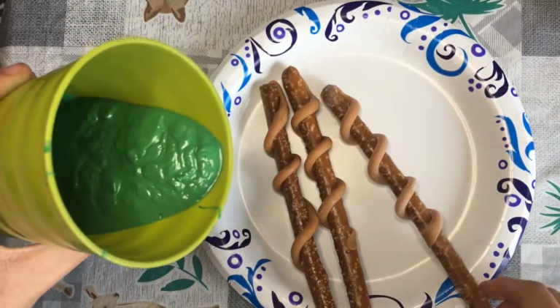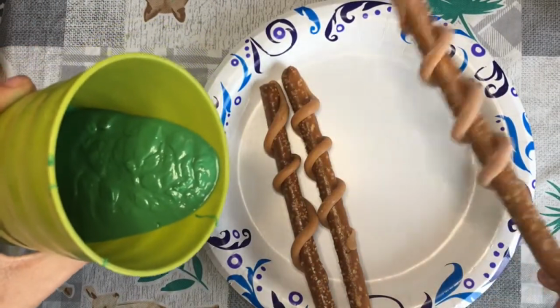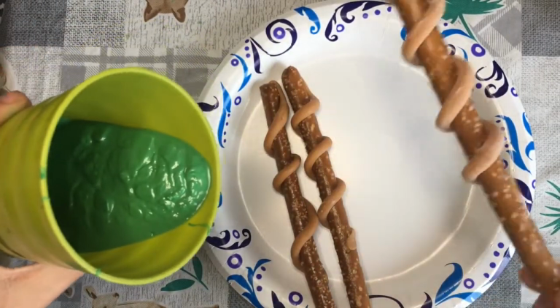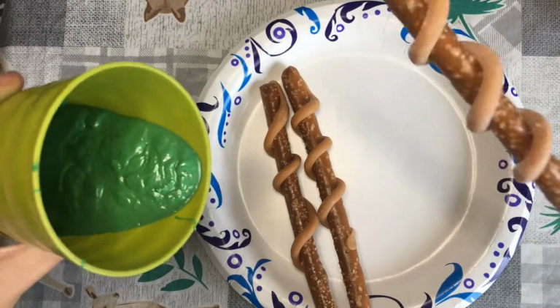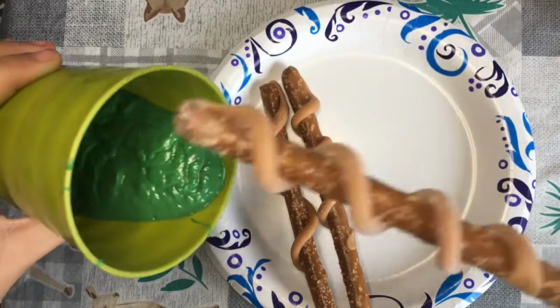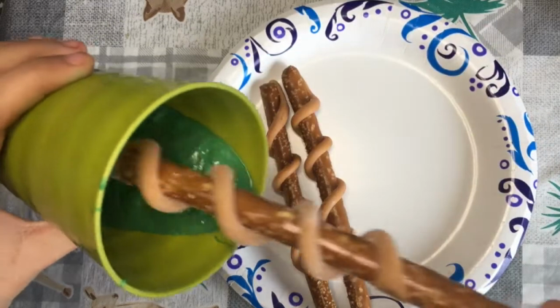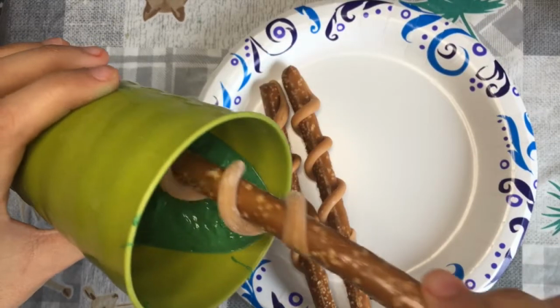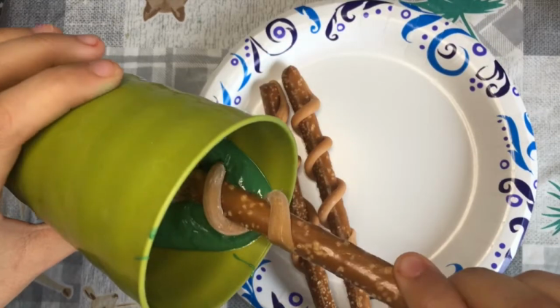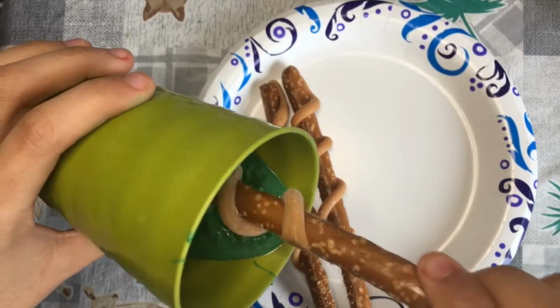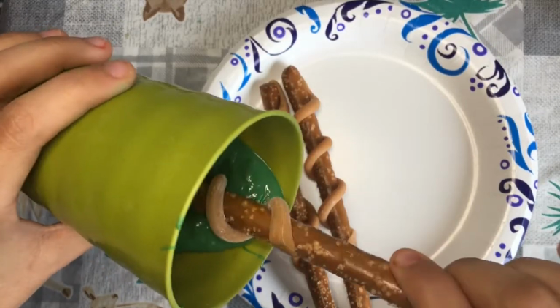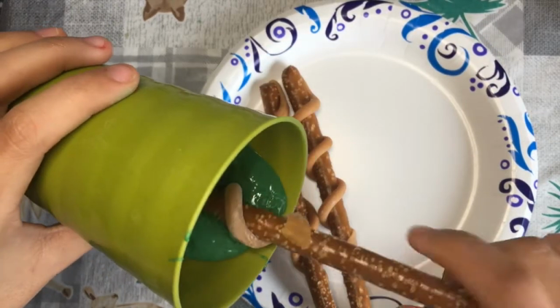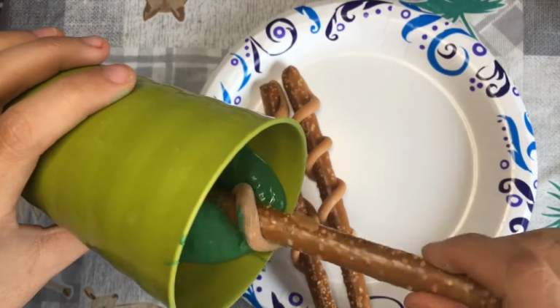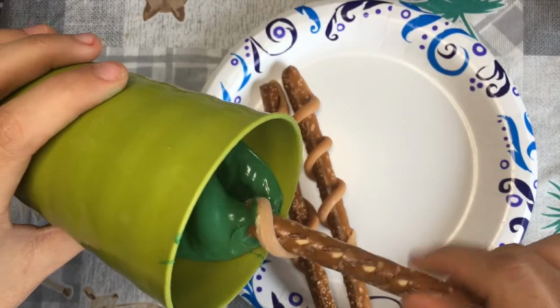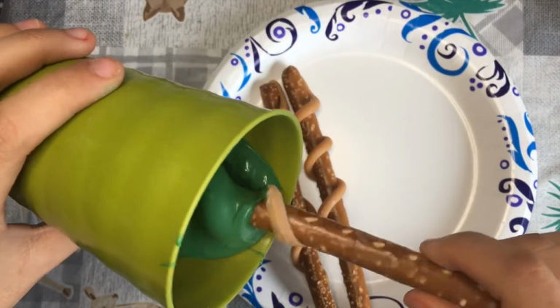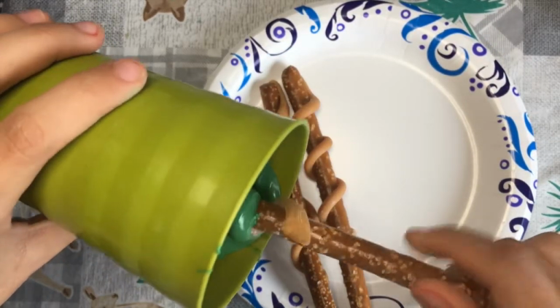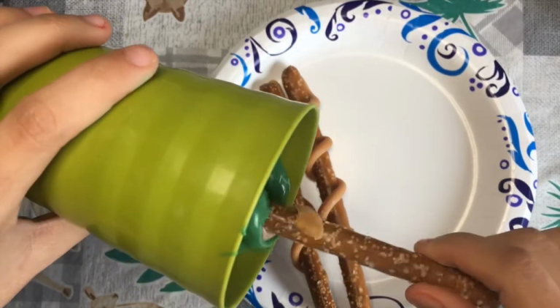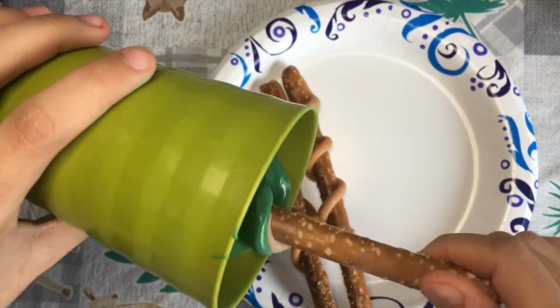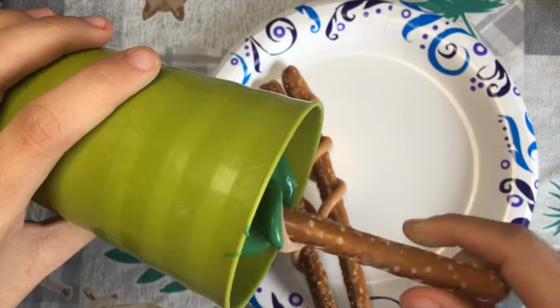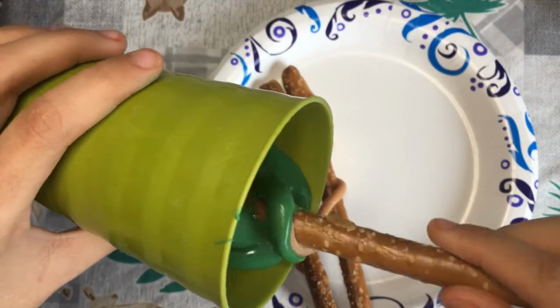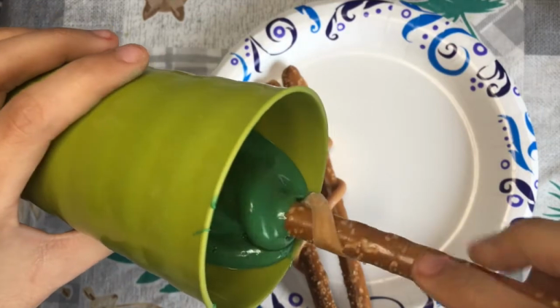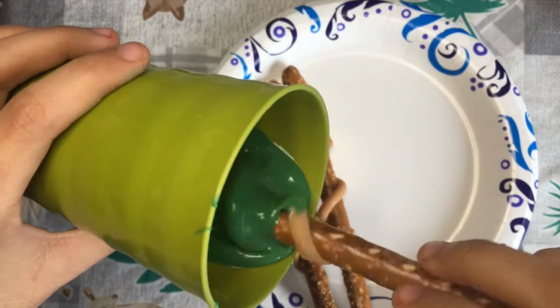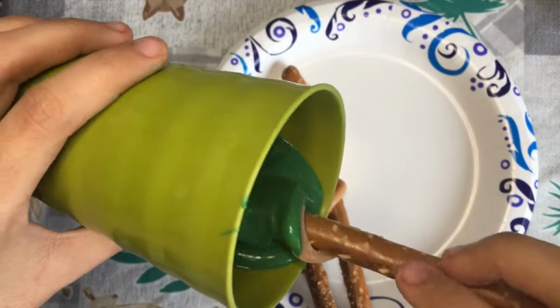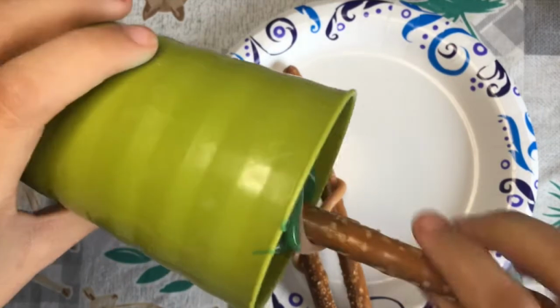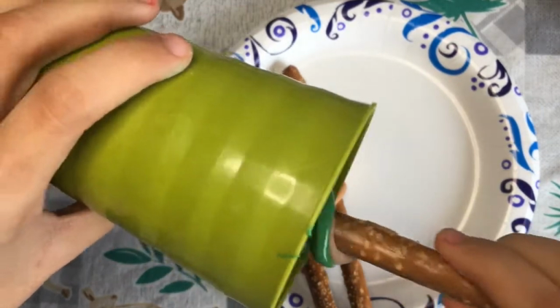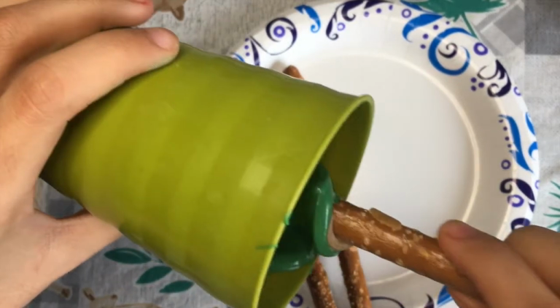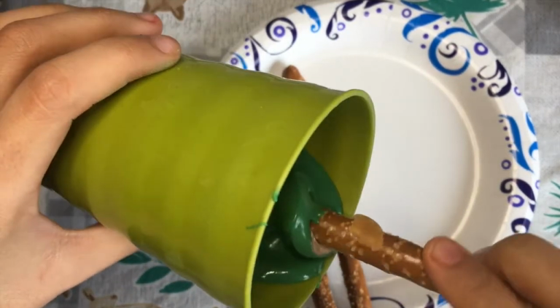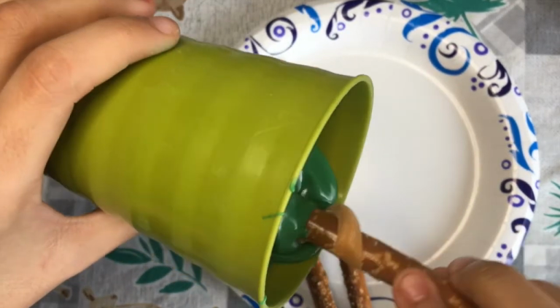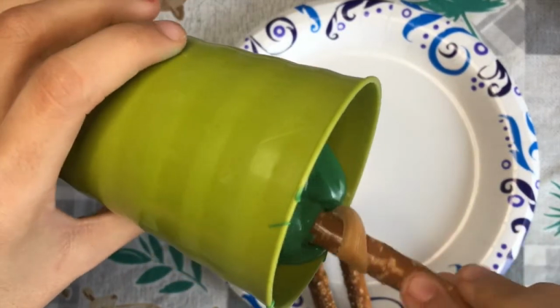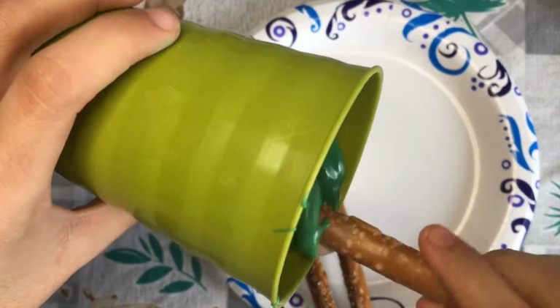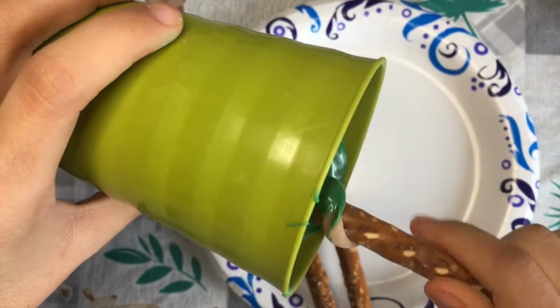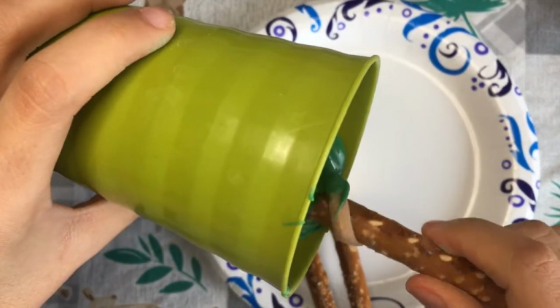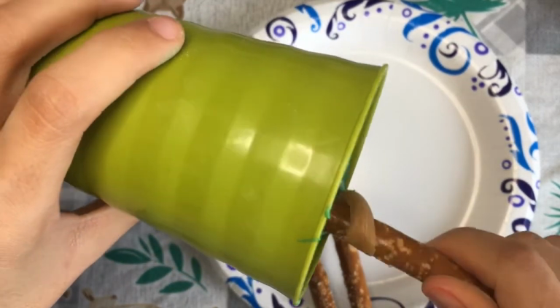If you want to coat the pretzels more, then get a longer cup to cover more area. My cup here wasn't long enough, but it's okay because the caramel is easy to cut.